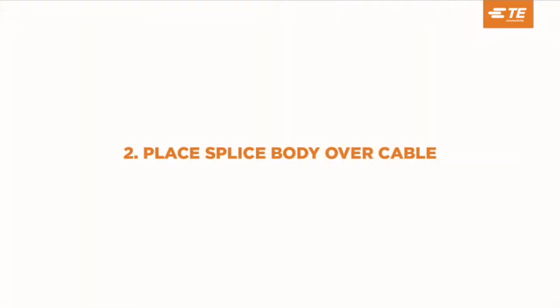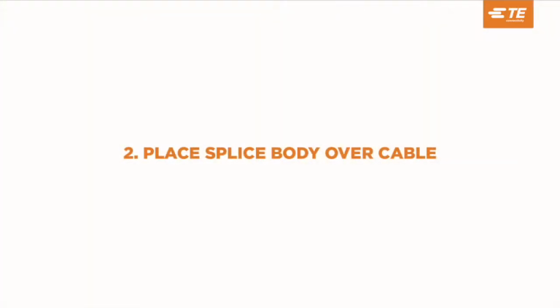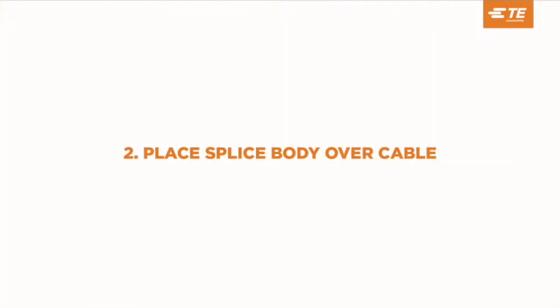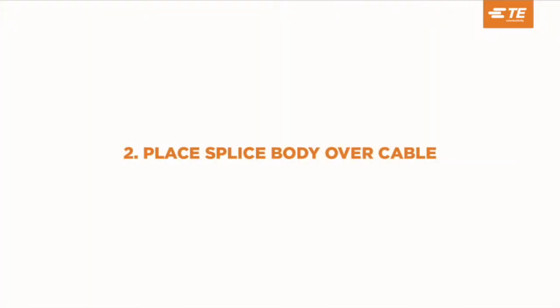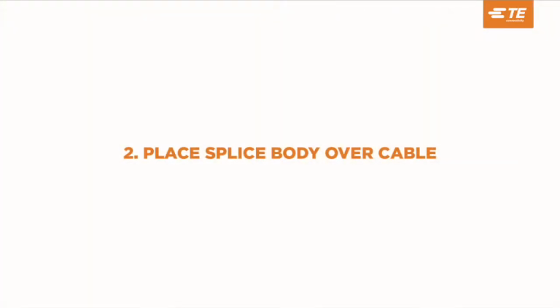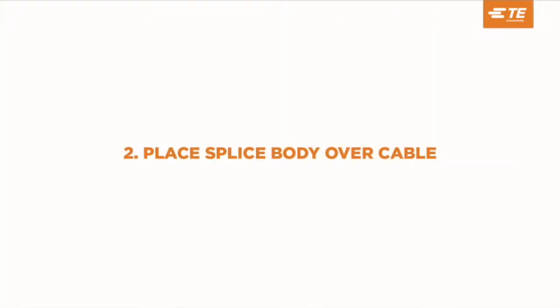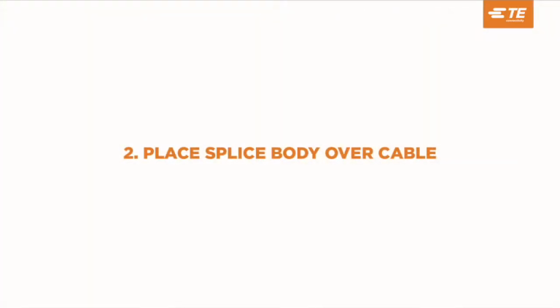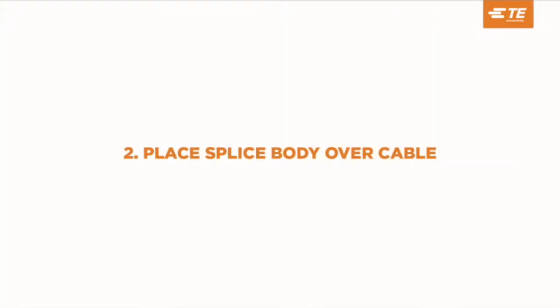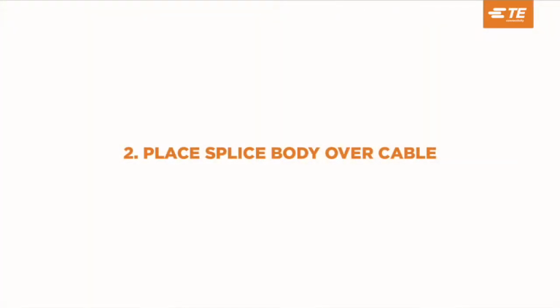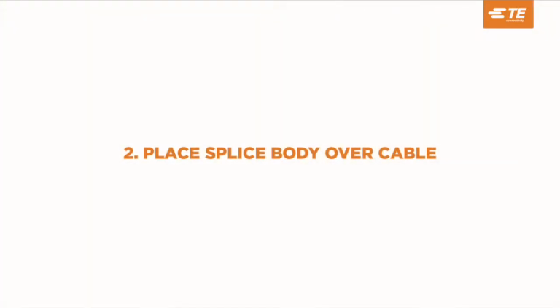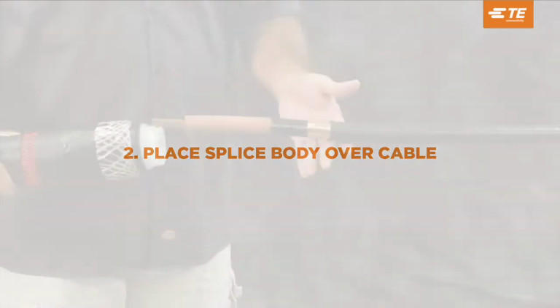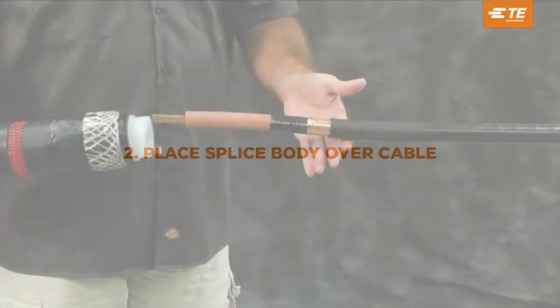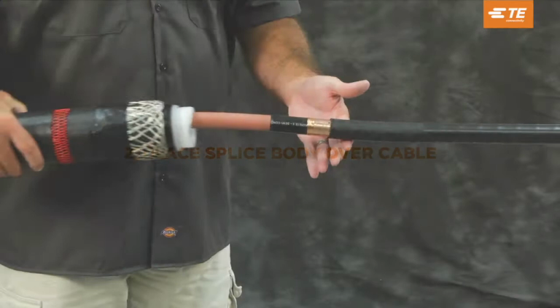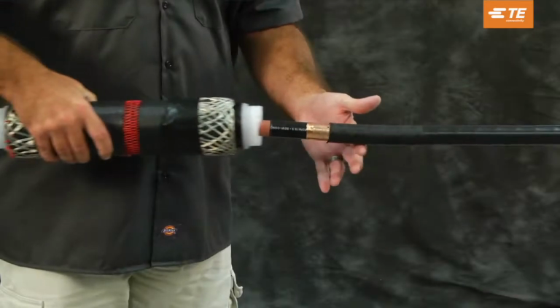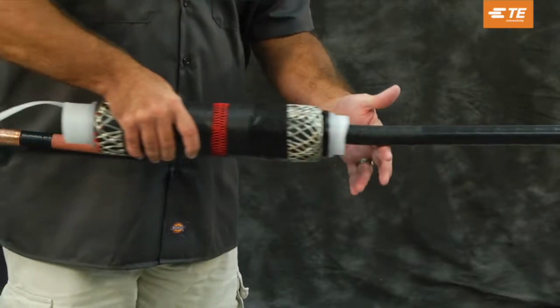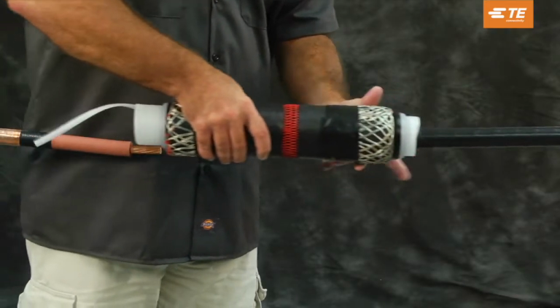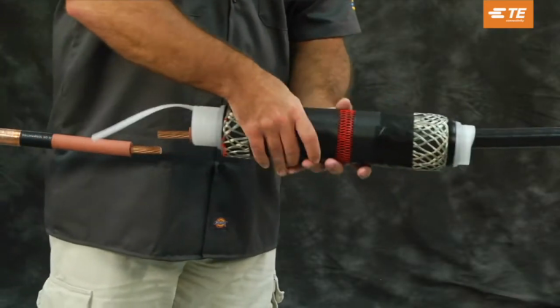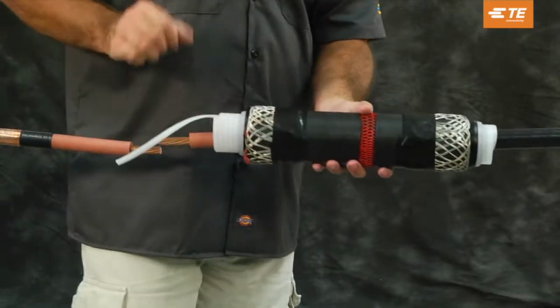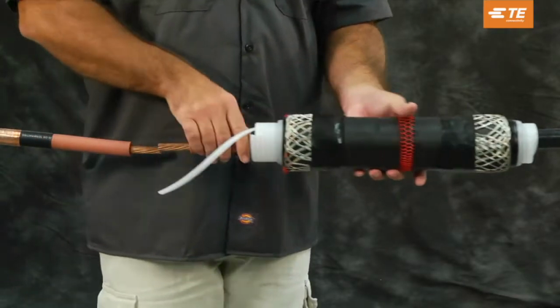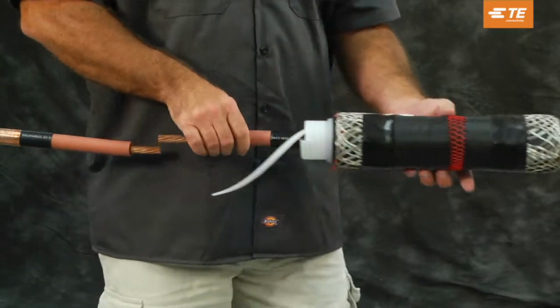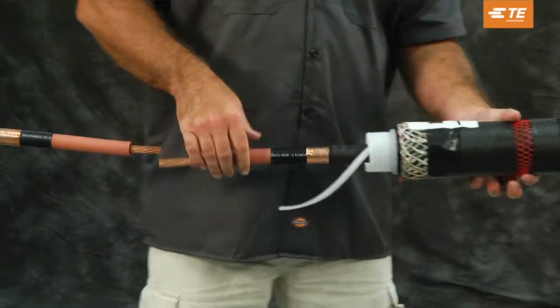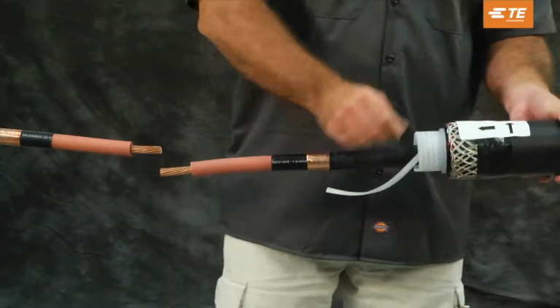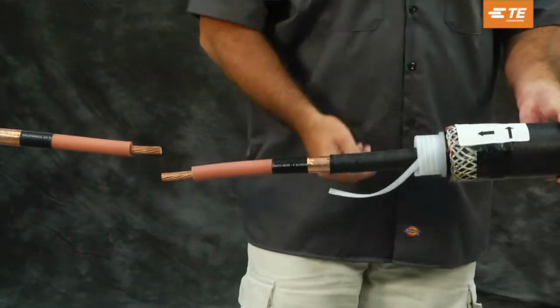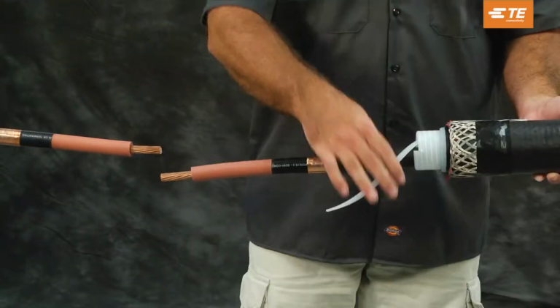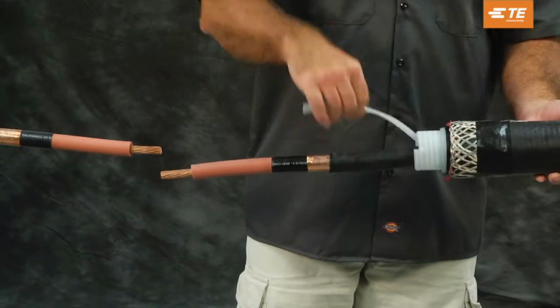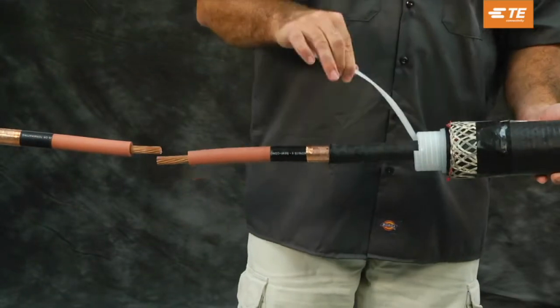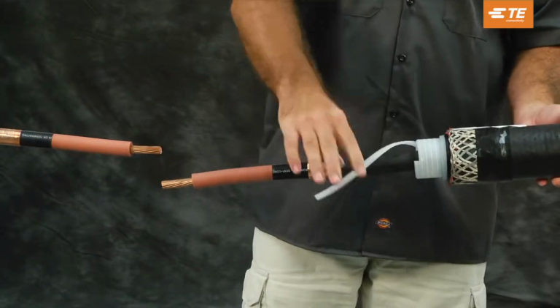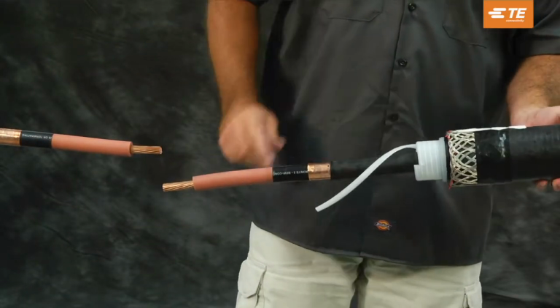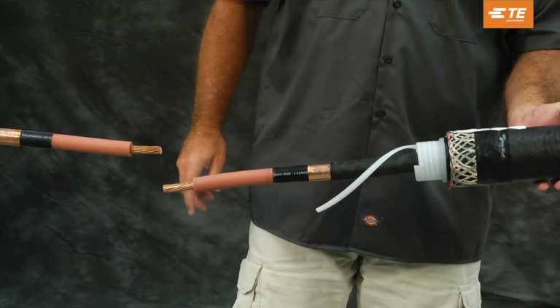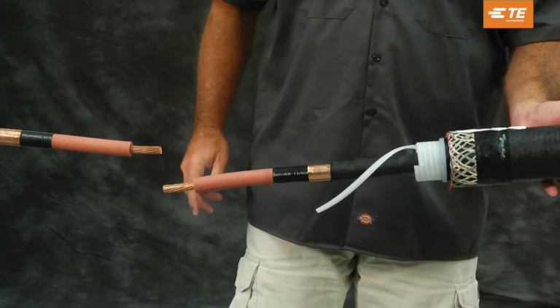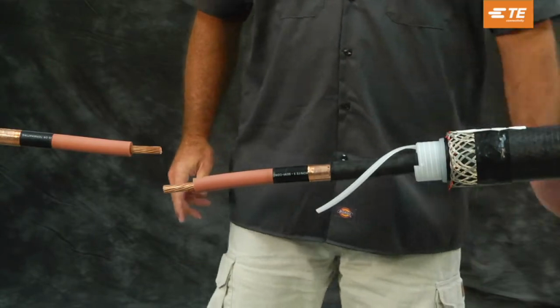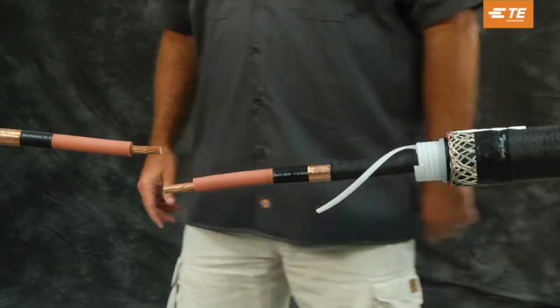Place the splice body over the cable. Slide the splice body over the cable end so that the release strip of the spiral holdout points toward the cable end.